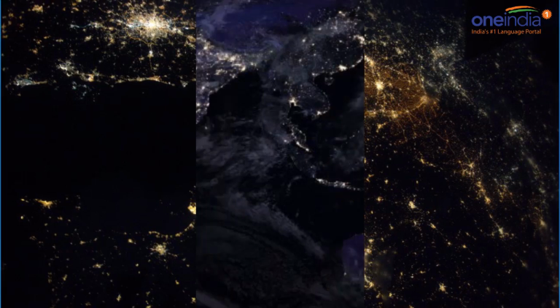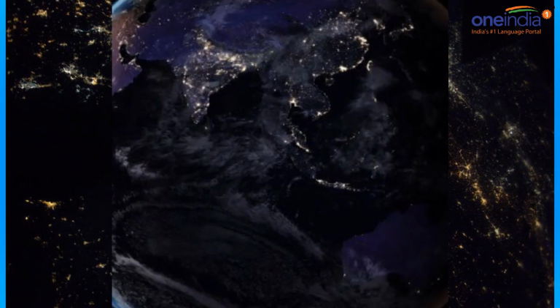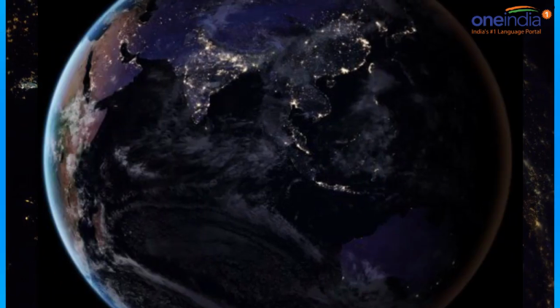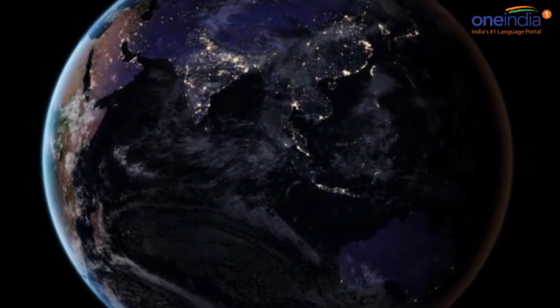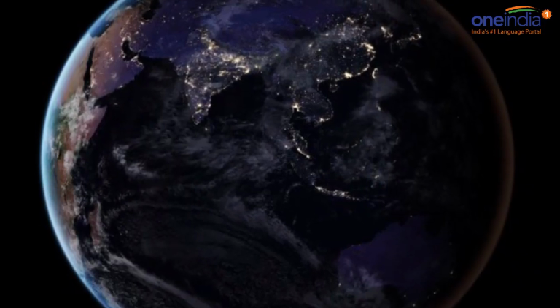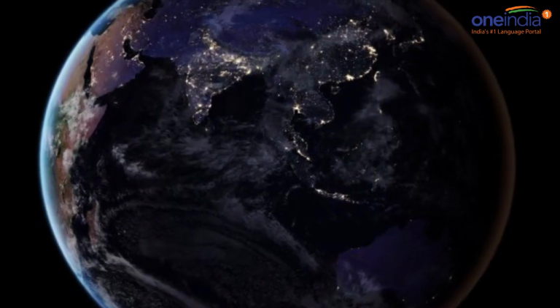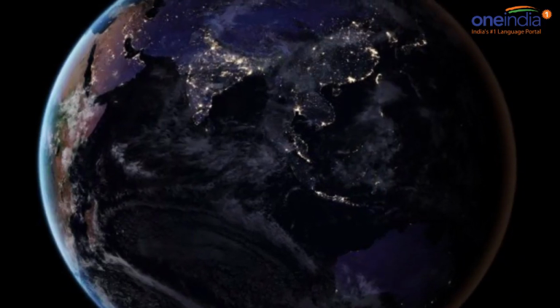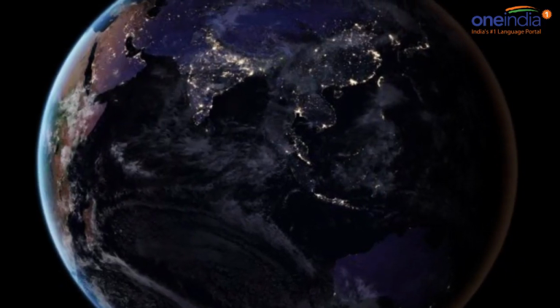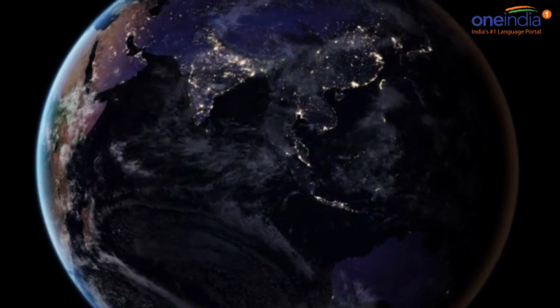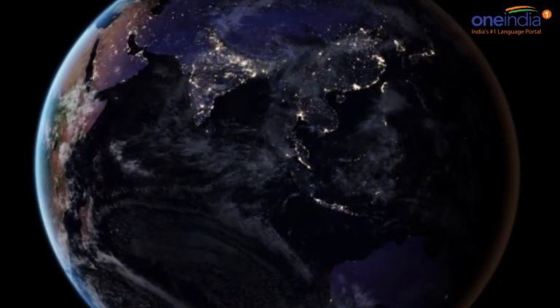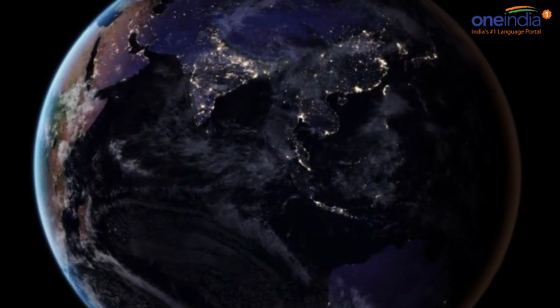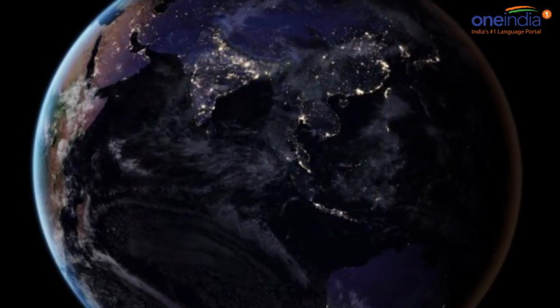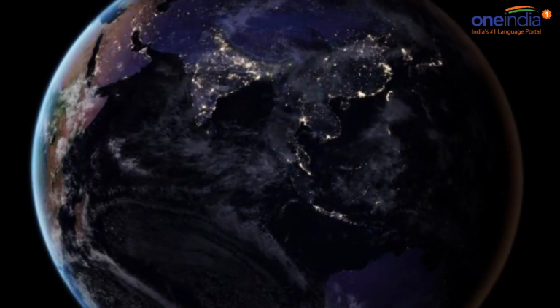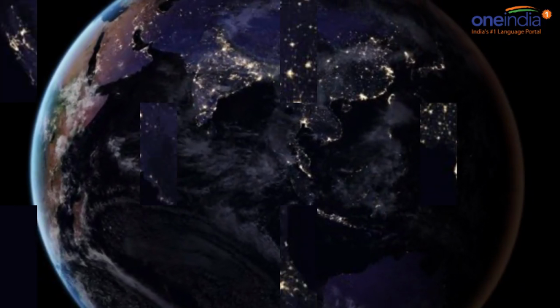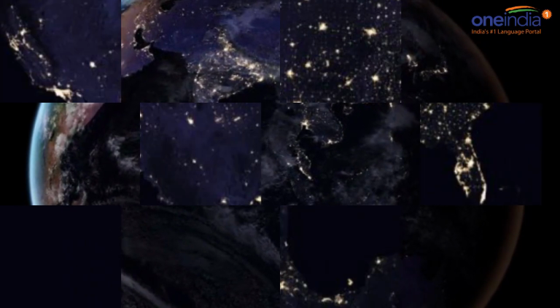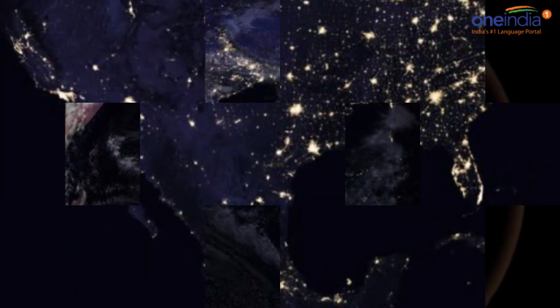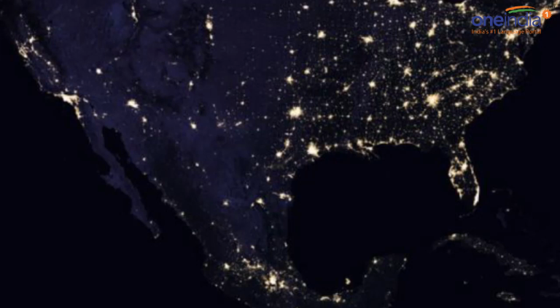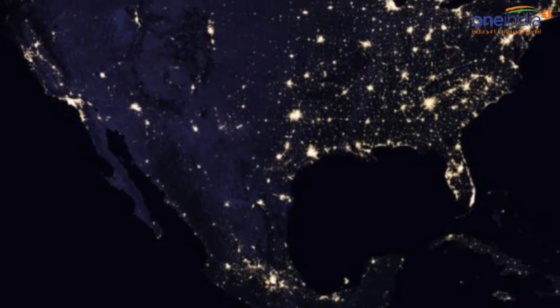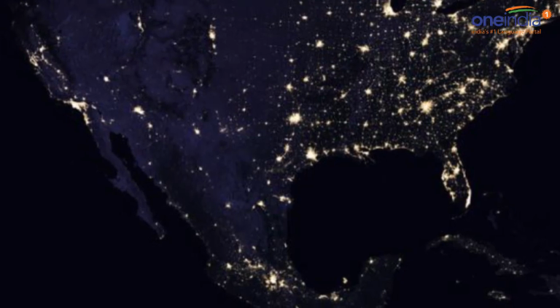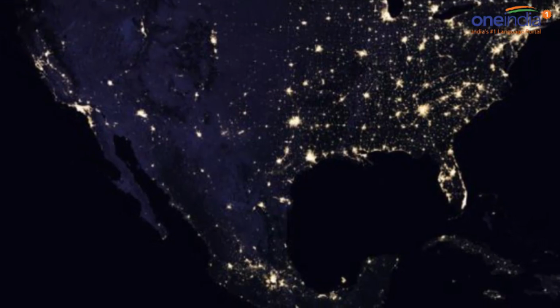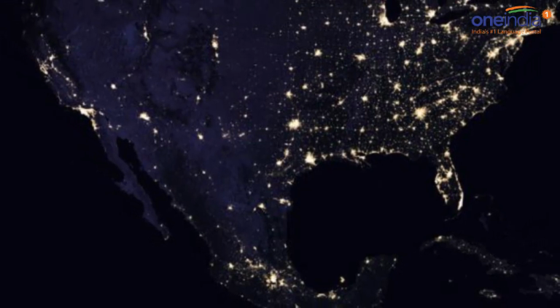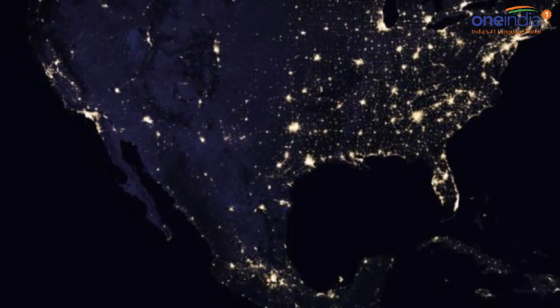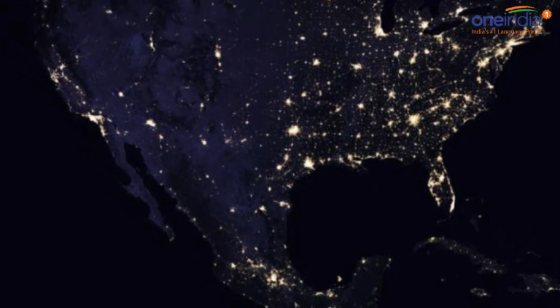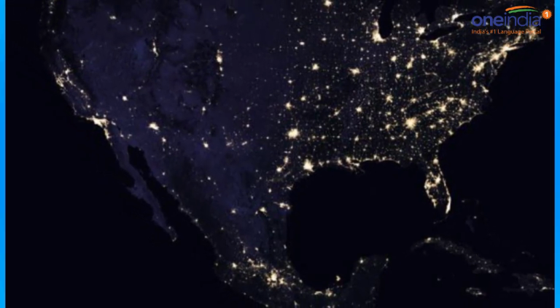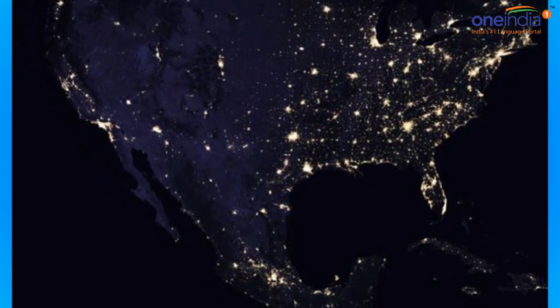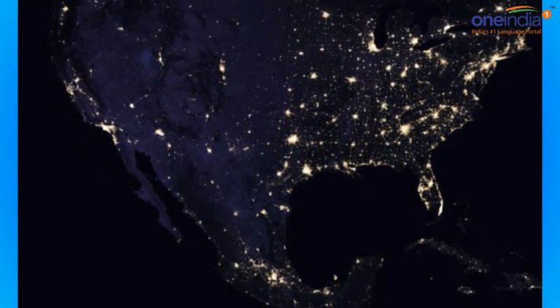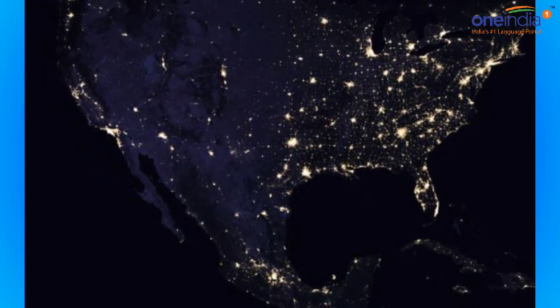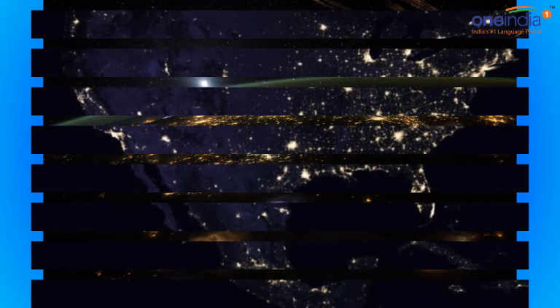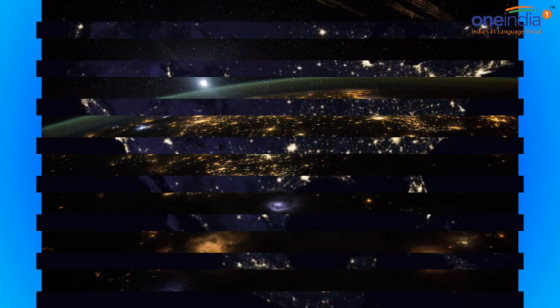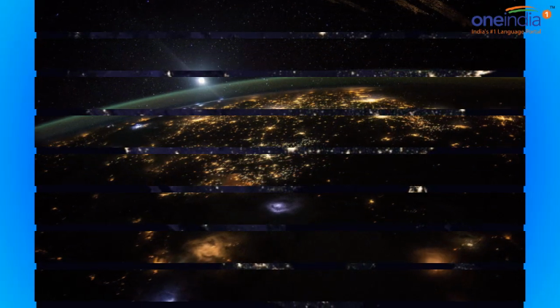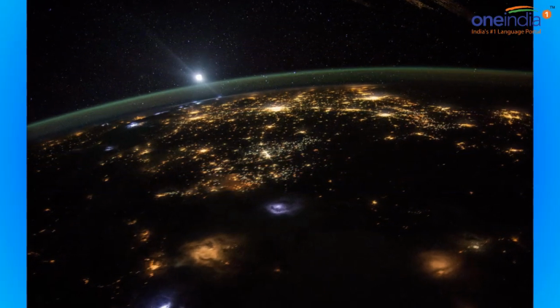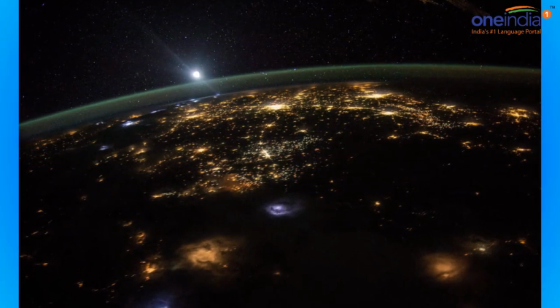A research team led by Earth scientists at NASA plans to find out this year what would happen if night lights imagery could be updated yearly, monthly, or even daily.